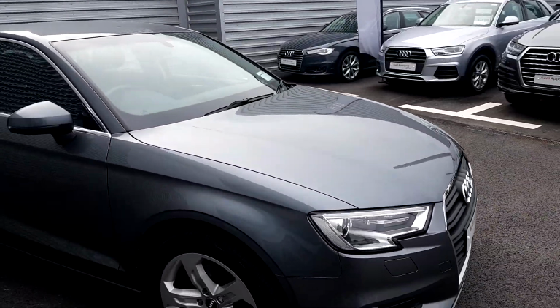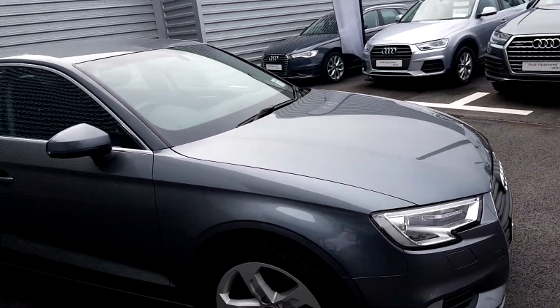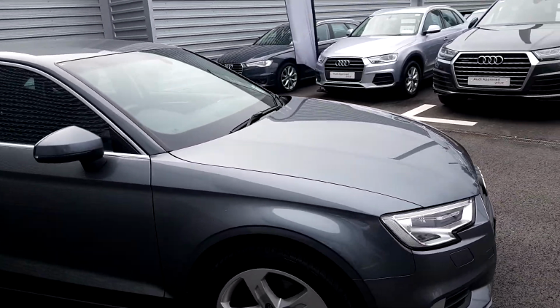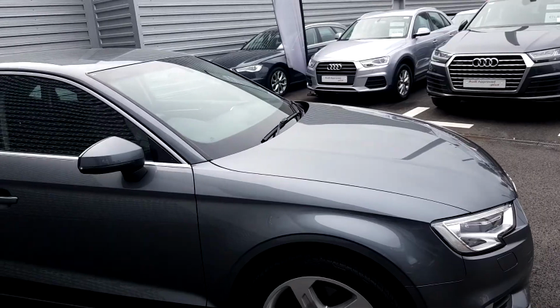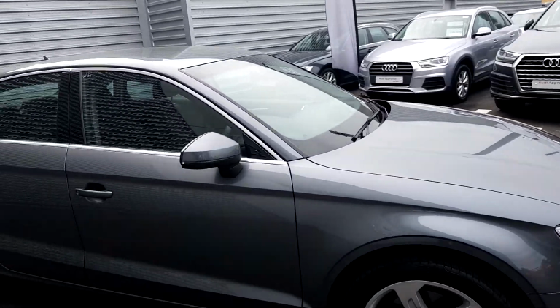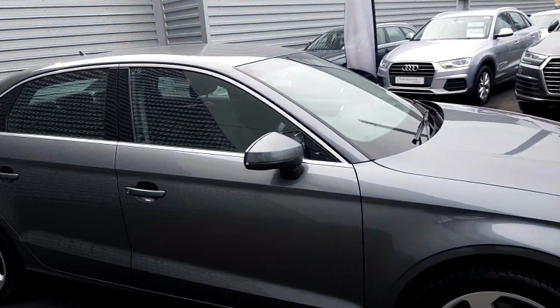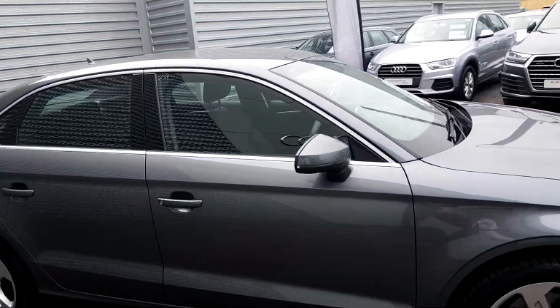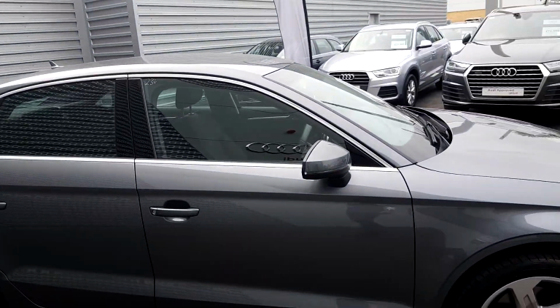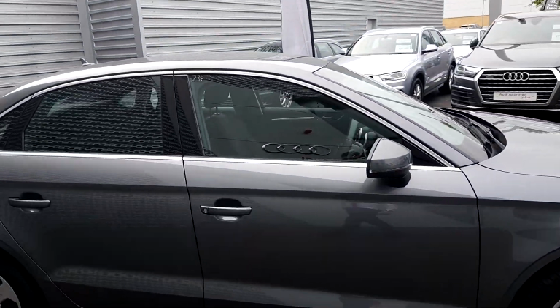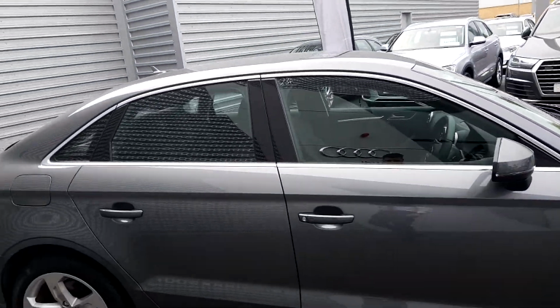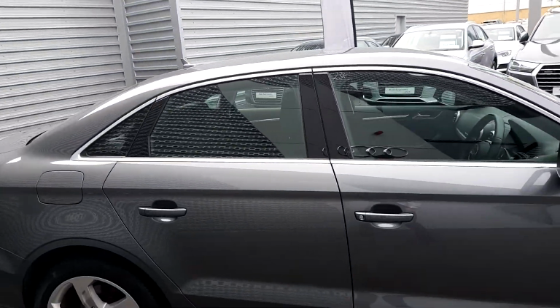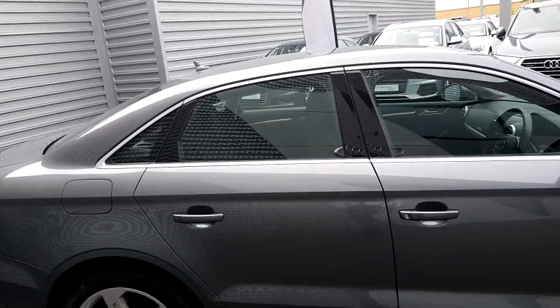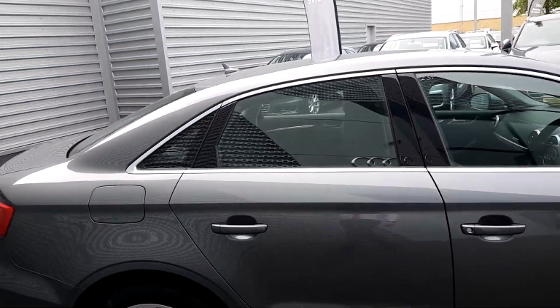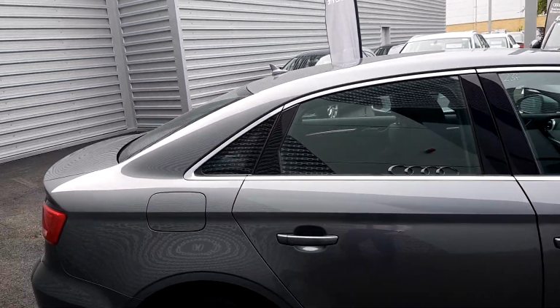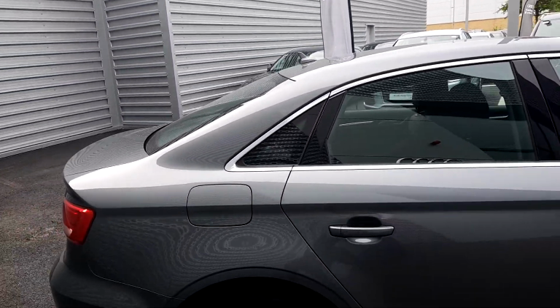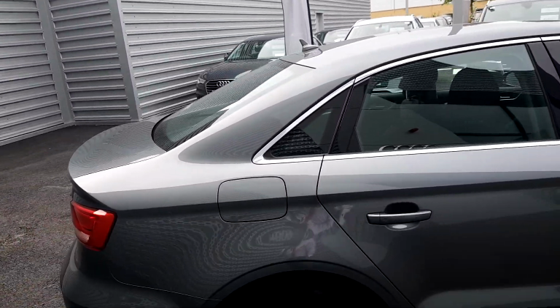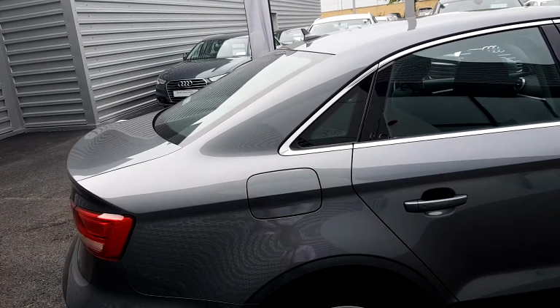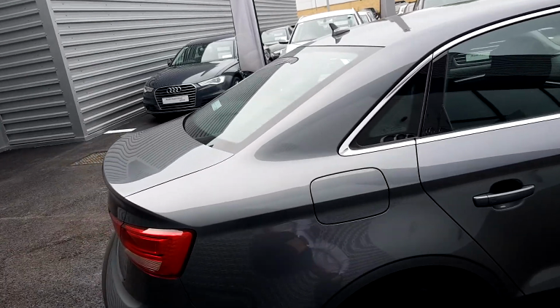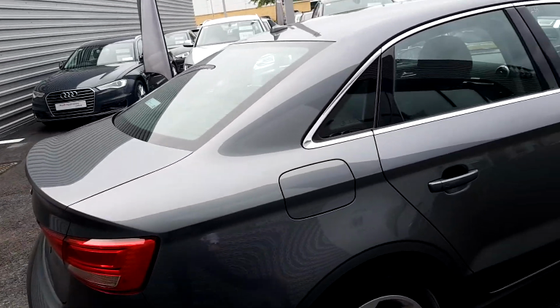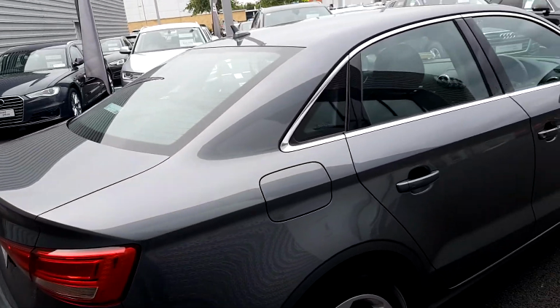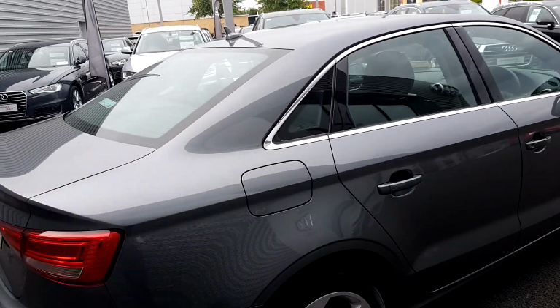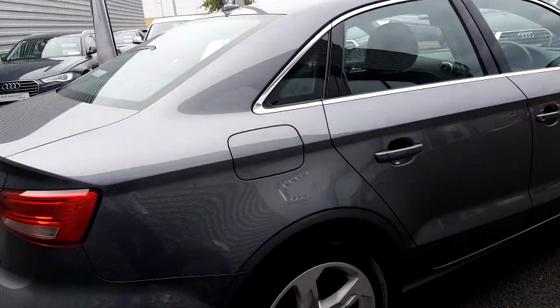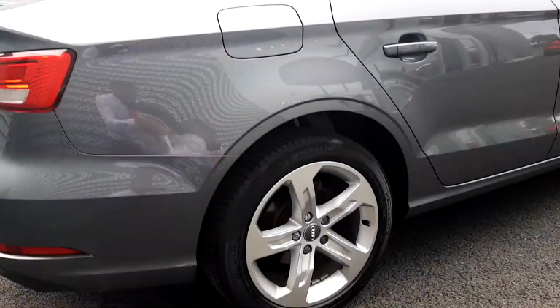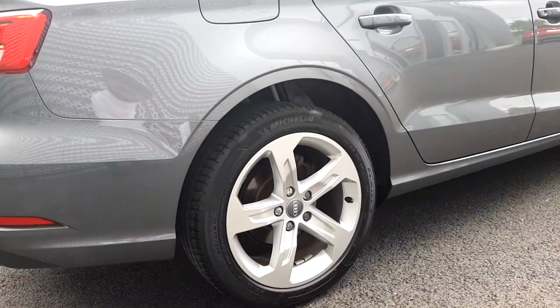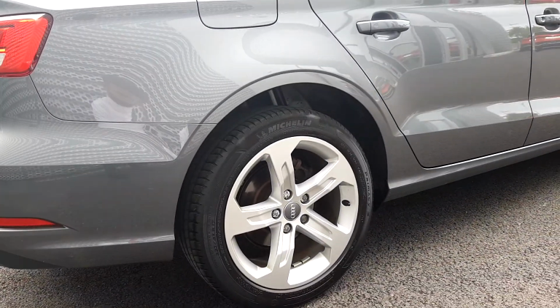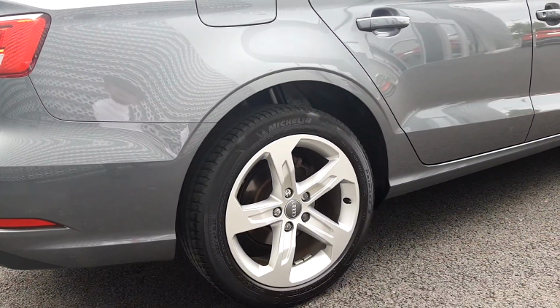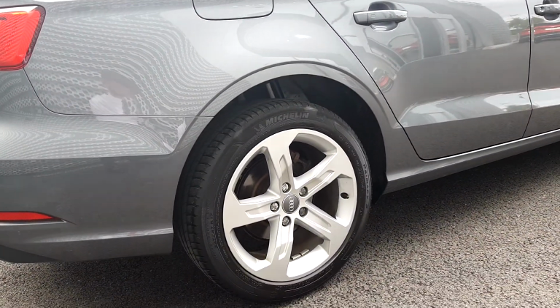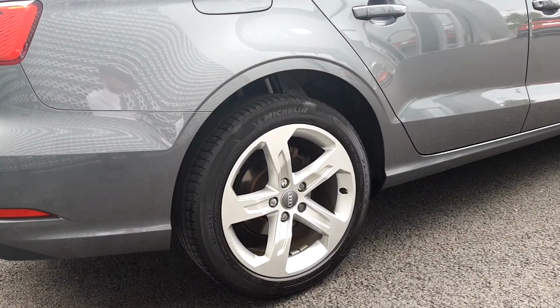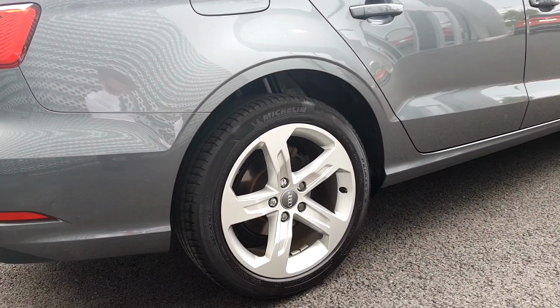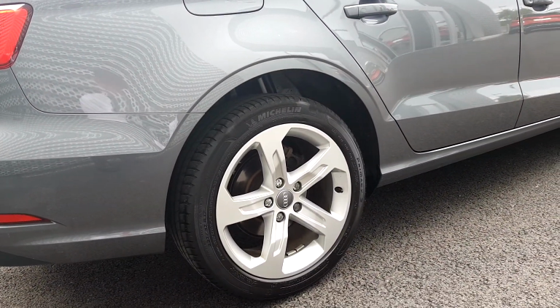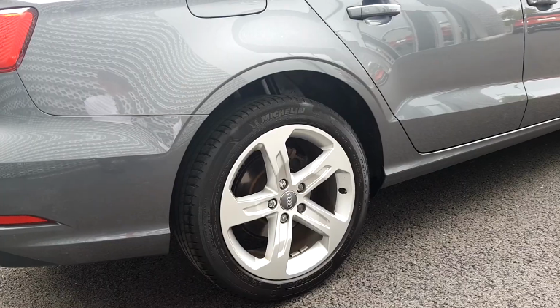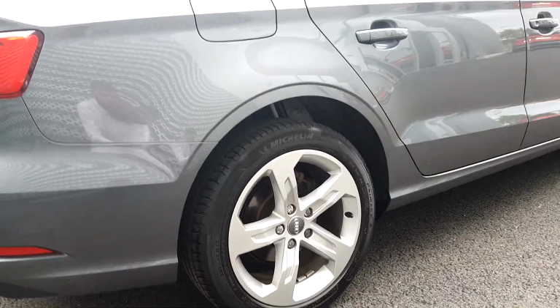Moving around the vehicle, you can see chrome detailing along the windows which adds a nice contrast to the Monsoon Grey finish the vehicle is finished in. There are 5-arm sport upgraded alloy wheels.